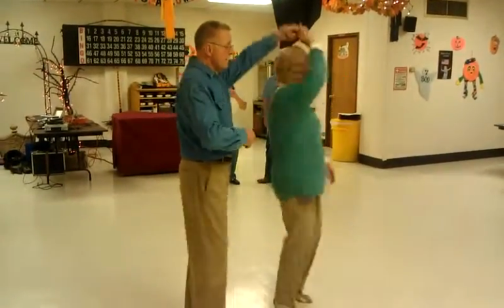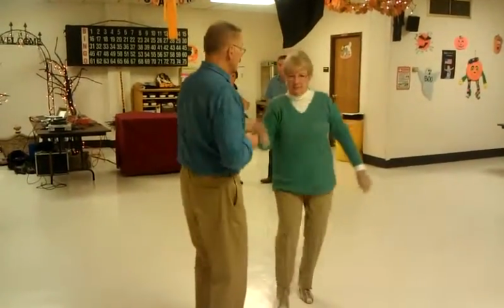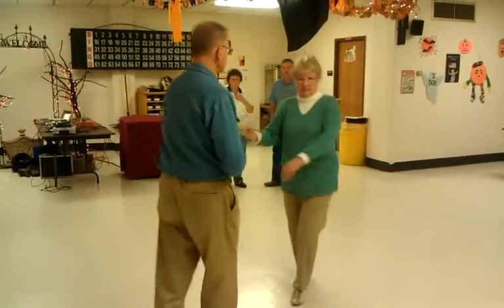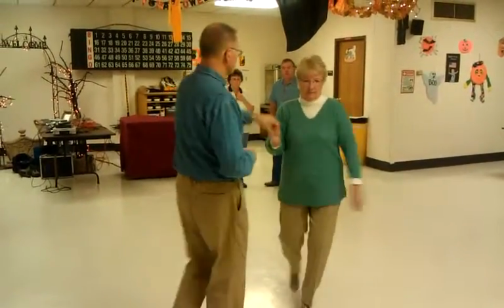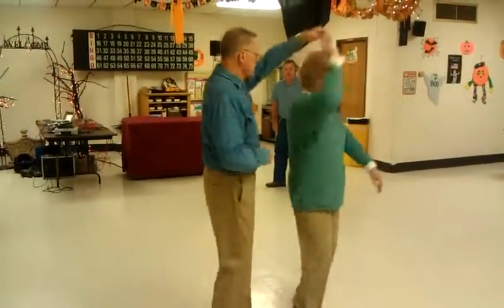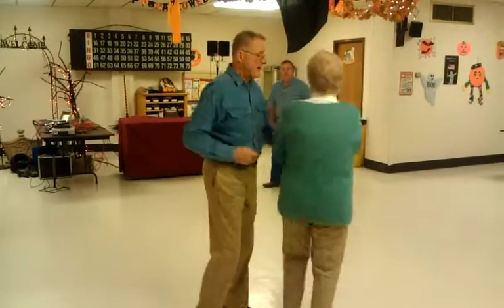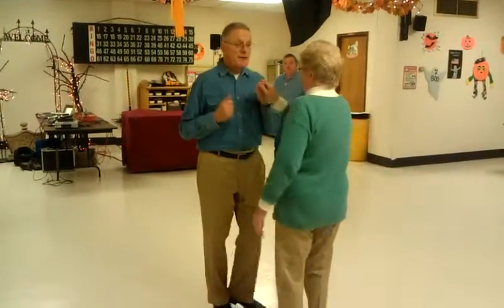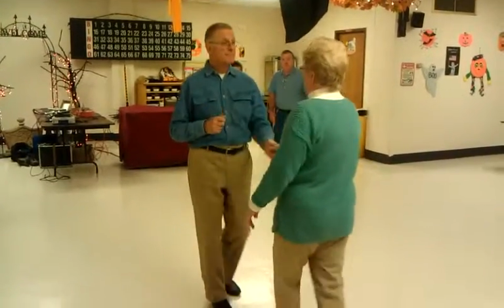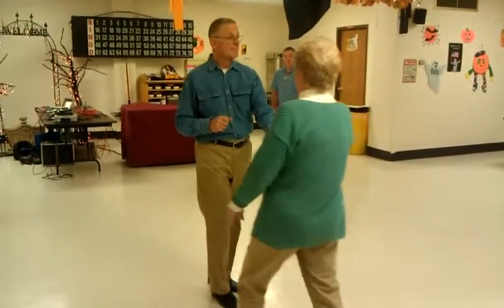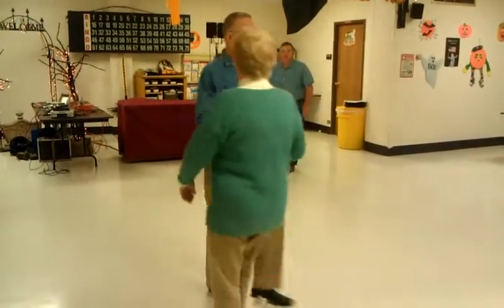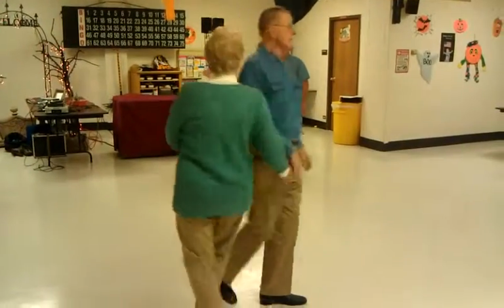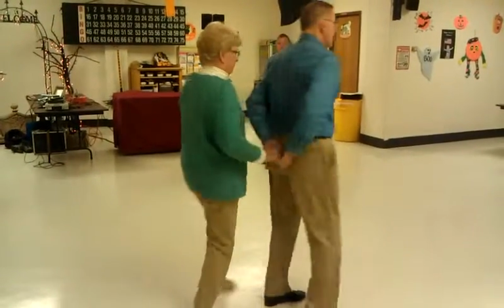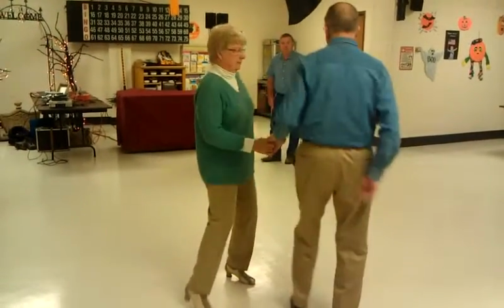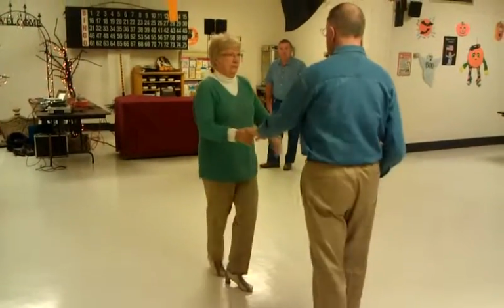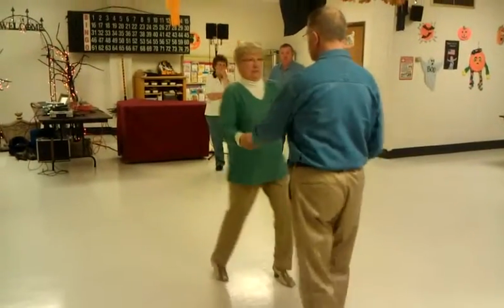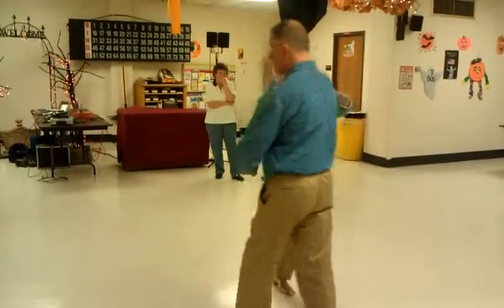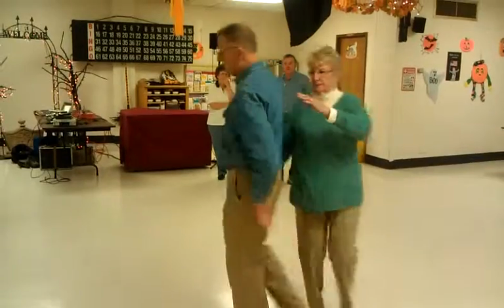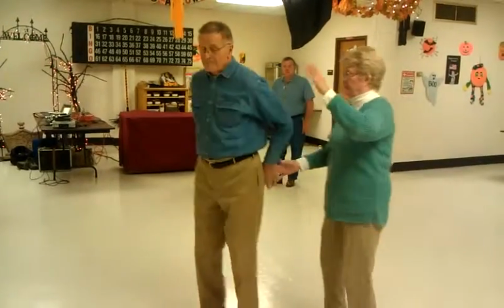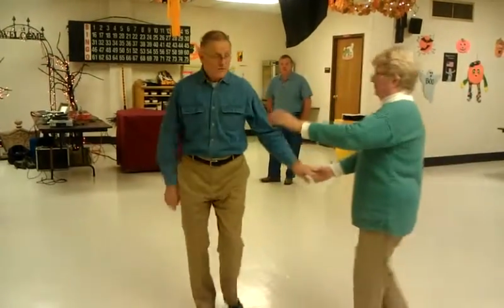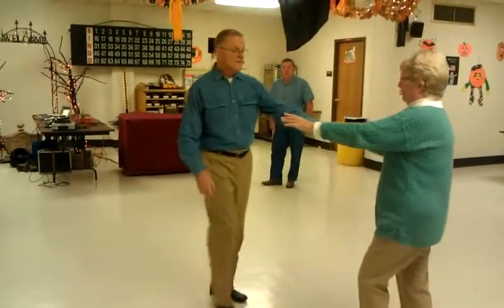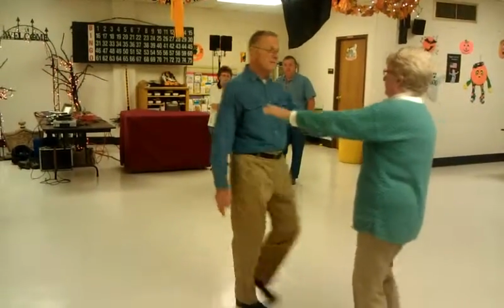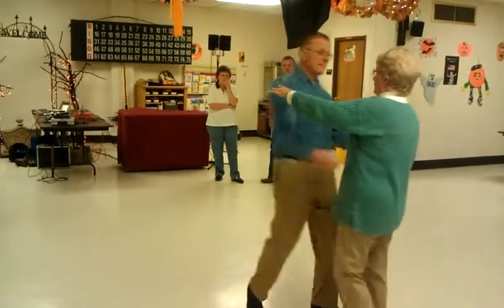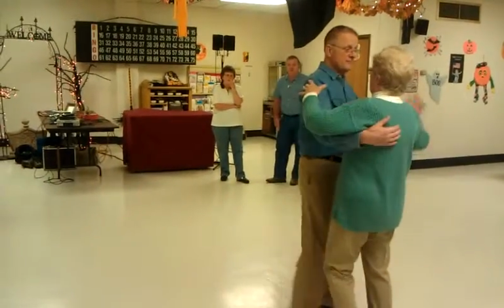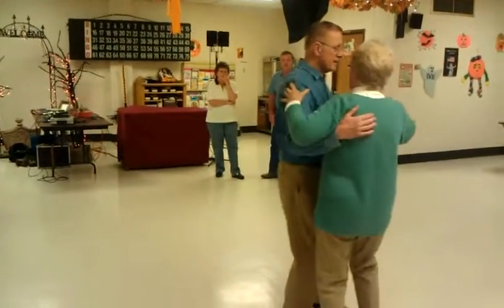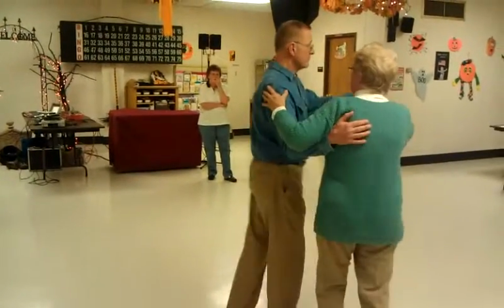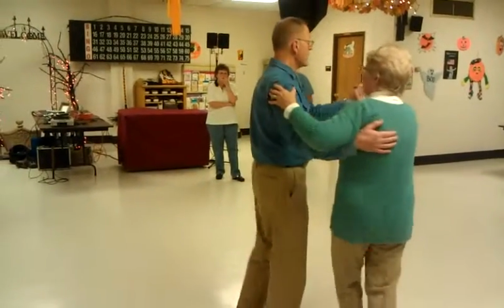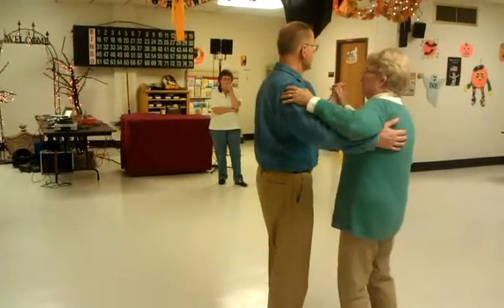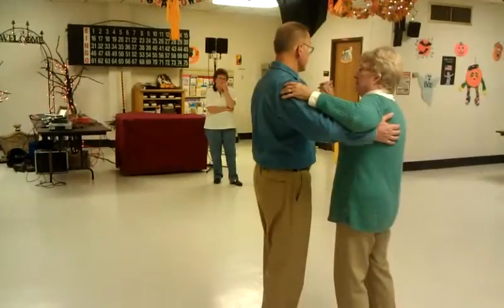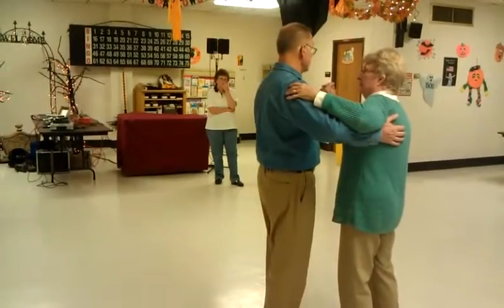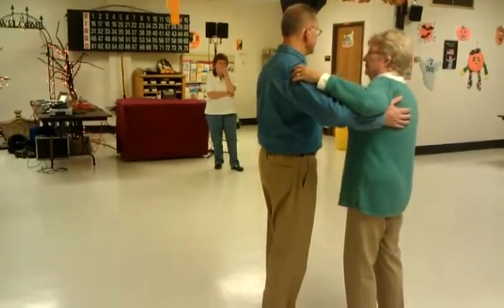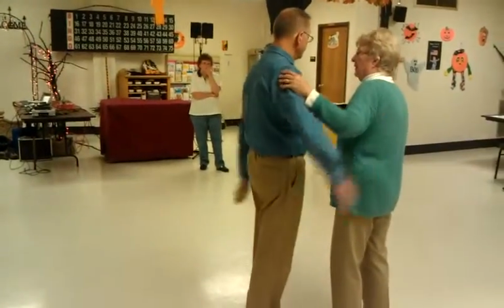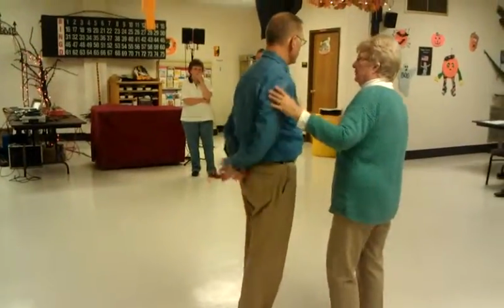Left to right, behind that pass. Behind that pass. Here's the basic. Now we'll rock back and right into the right and left — the fall away basic.